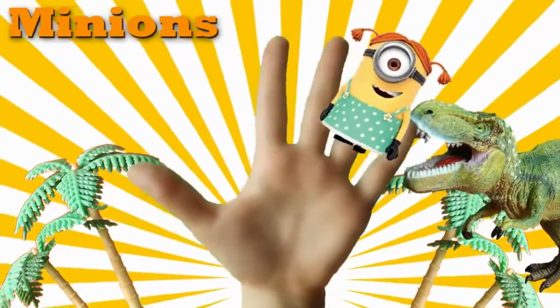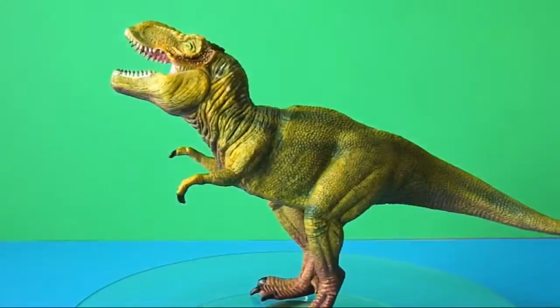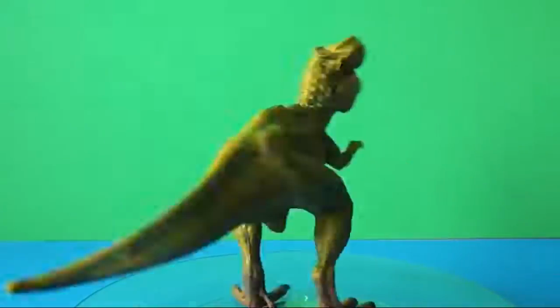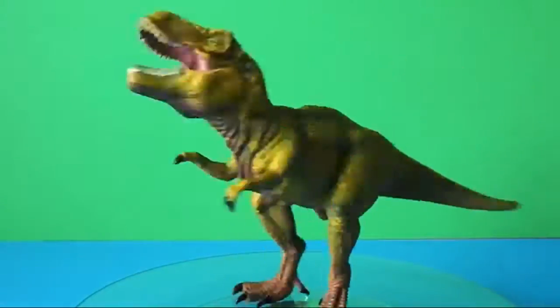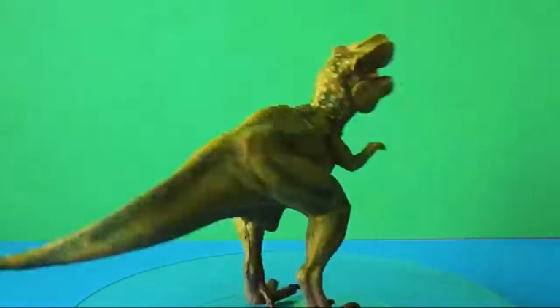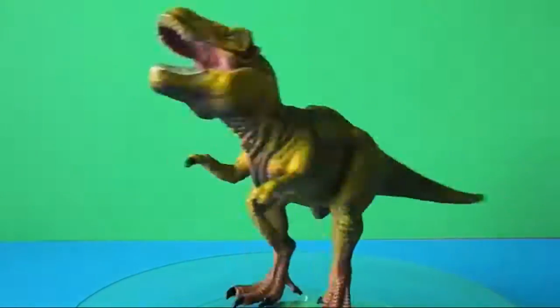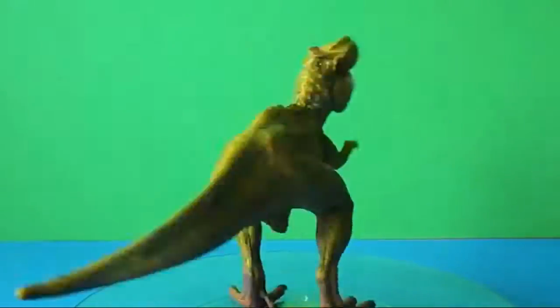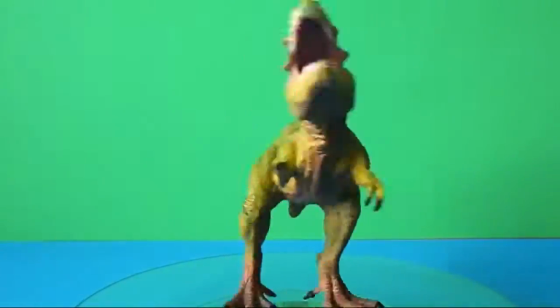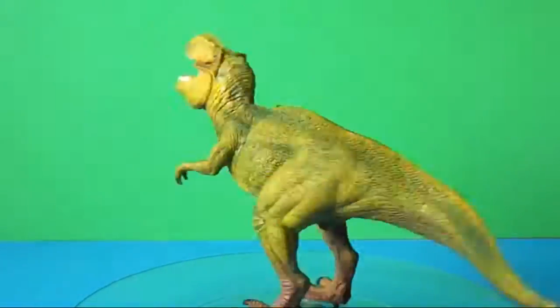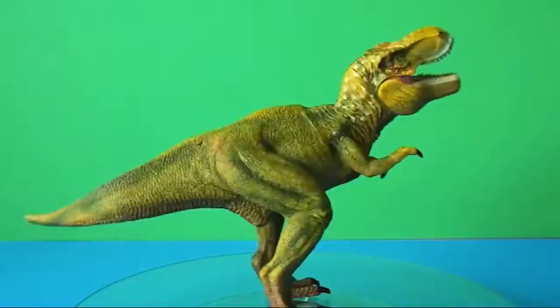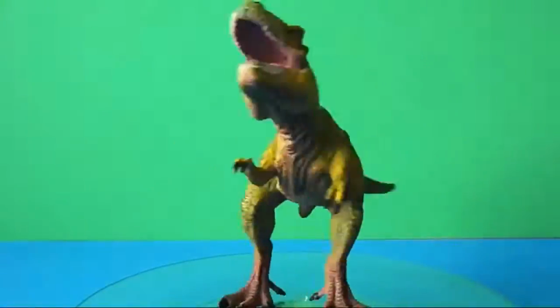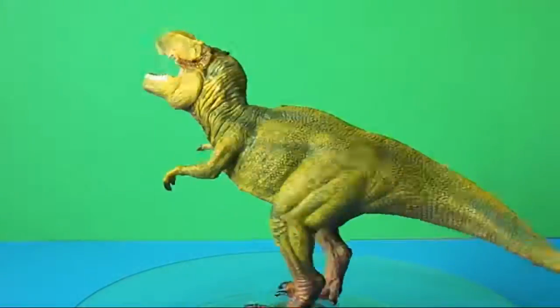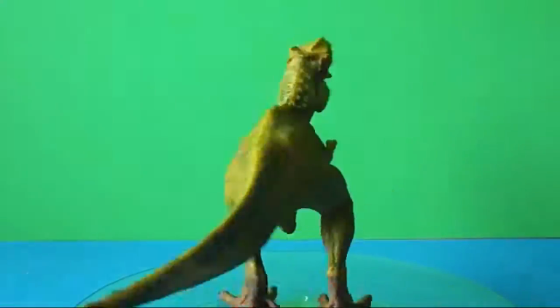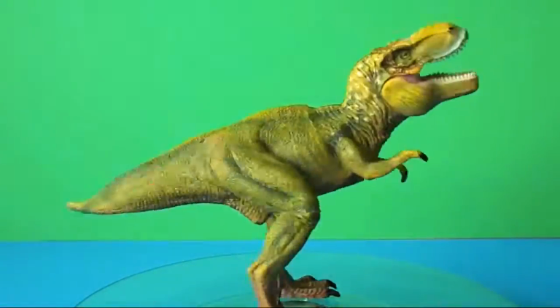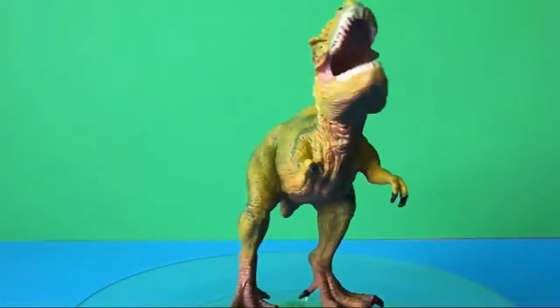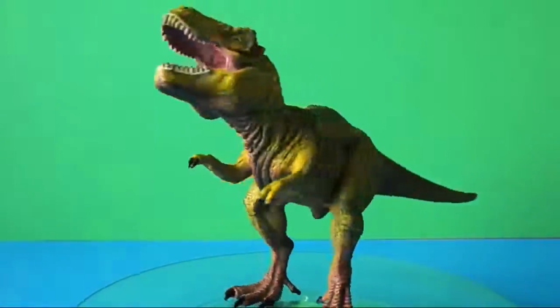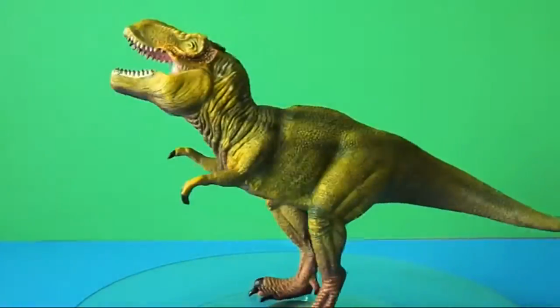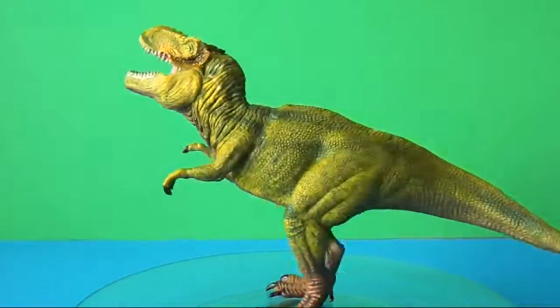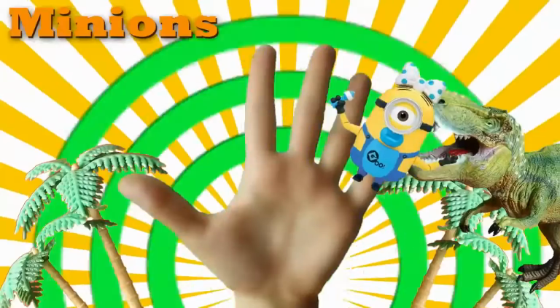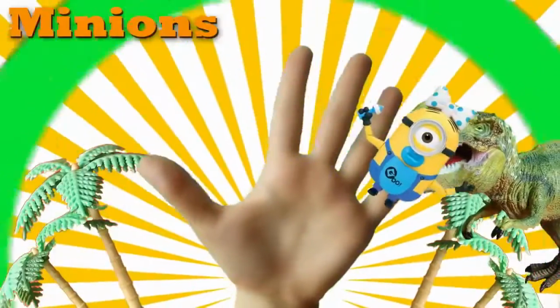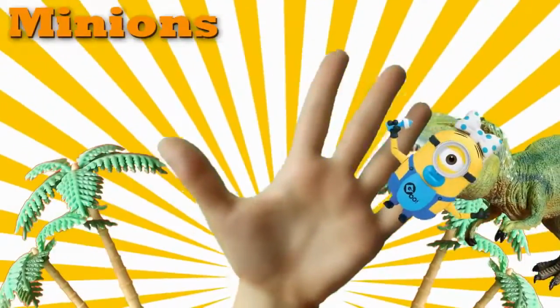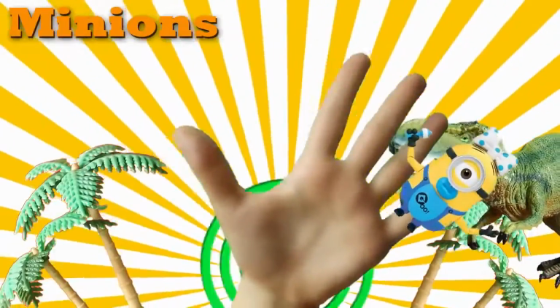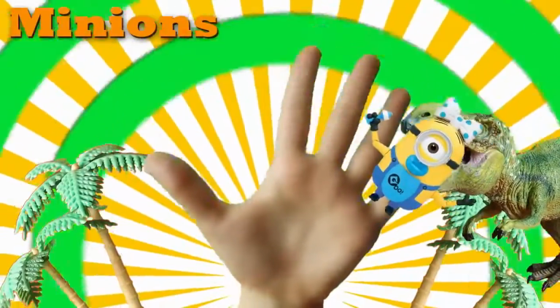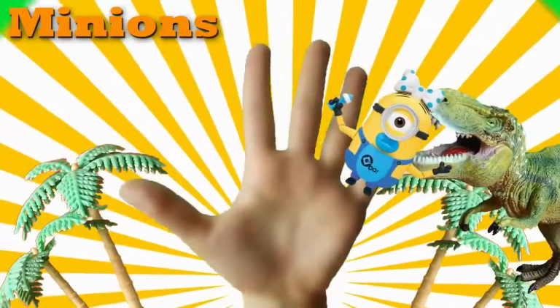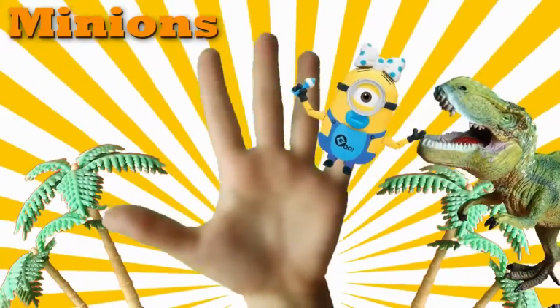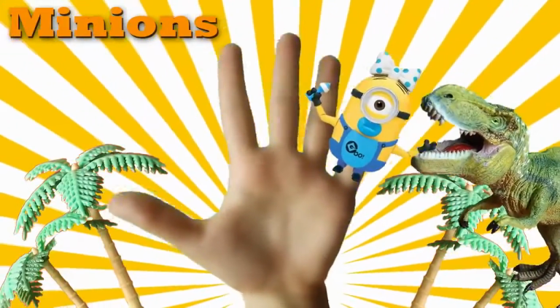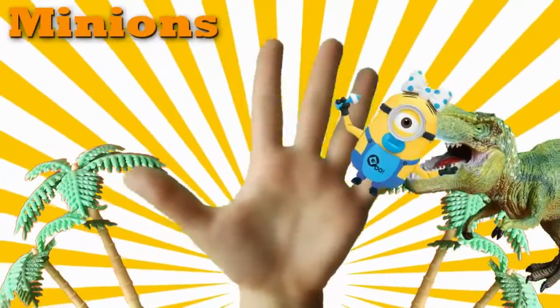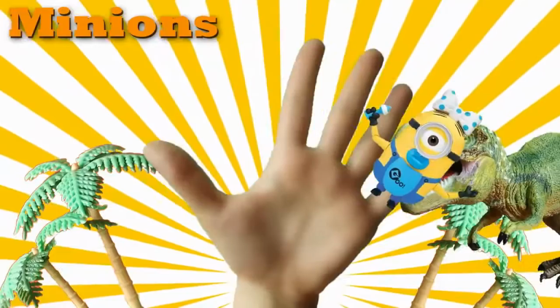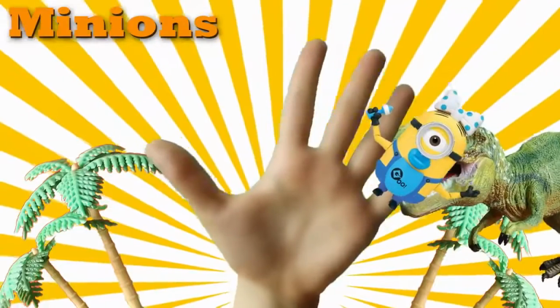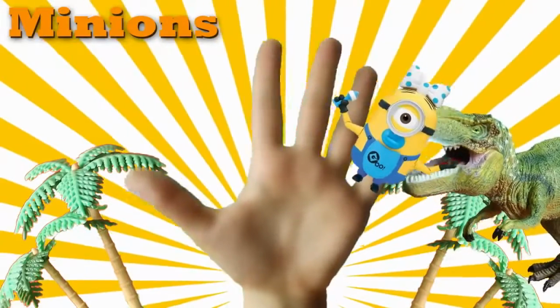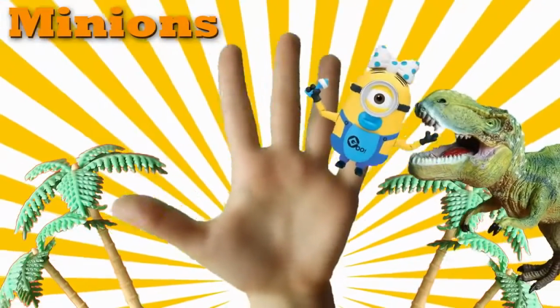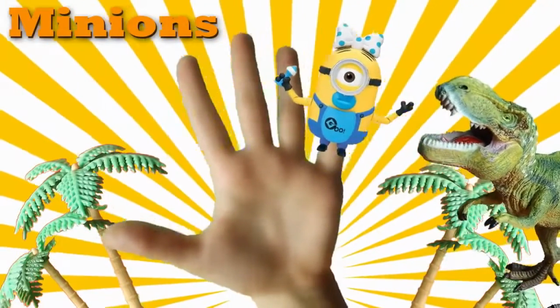Baby Finger! Baby Finger! Where are you? Here I am! Here I am! How do you do?